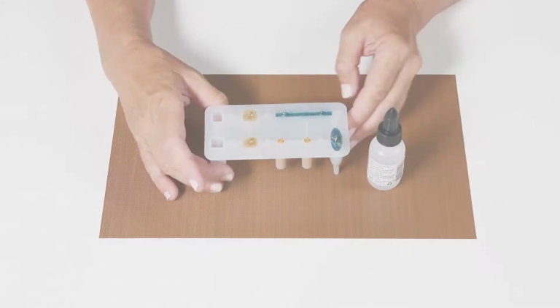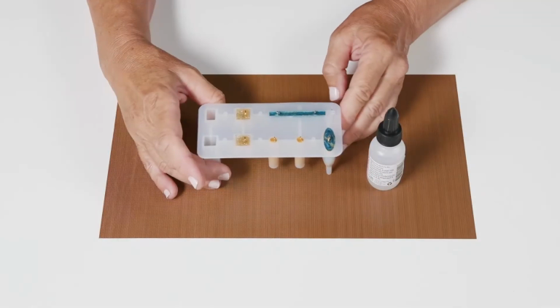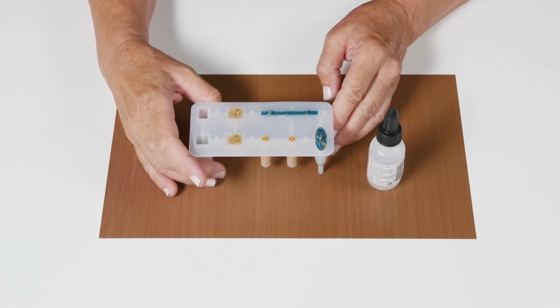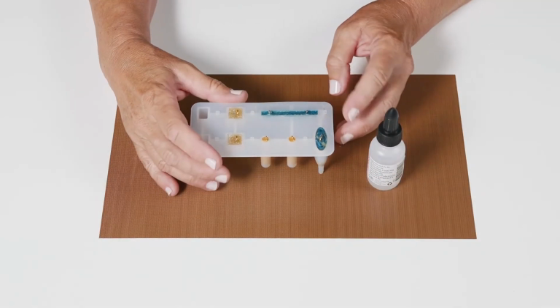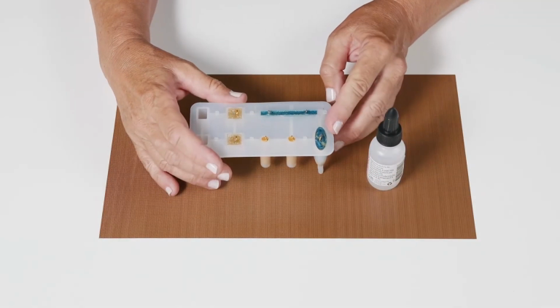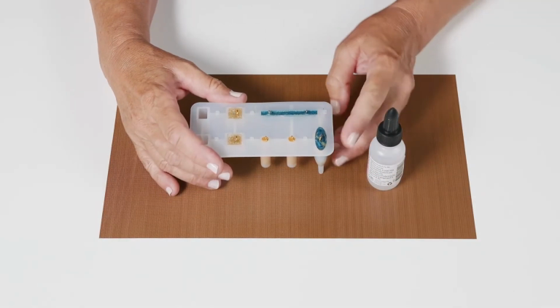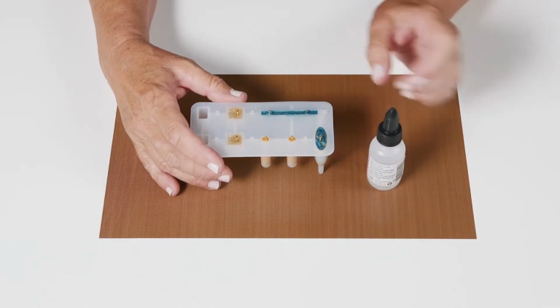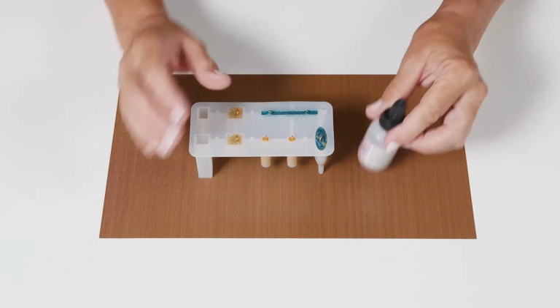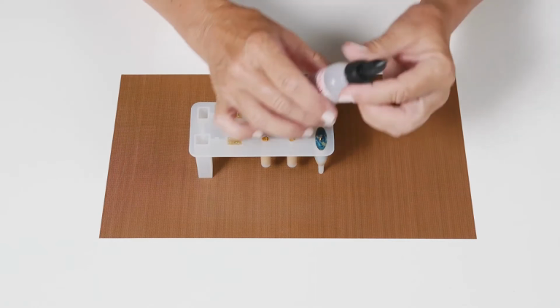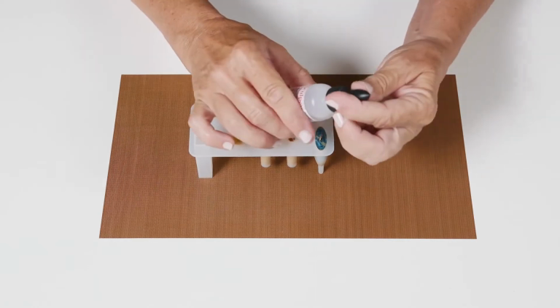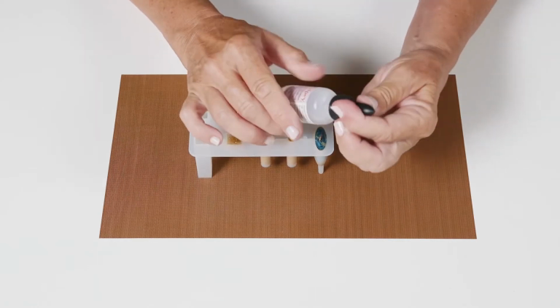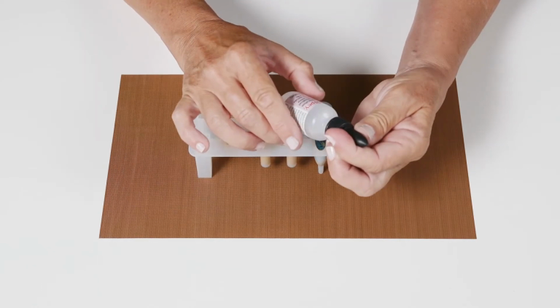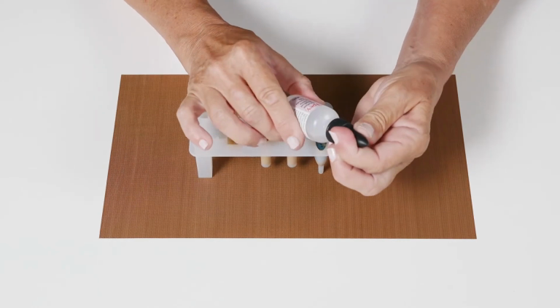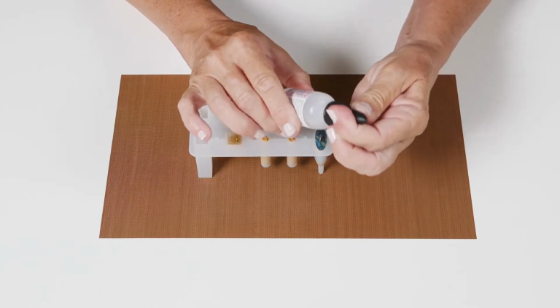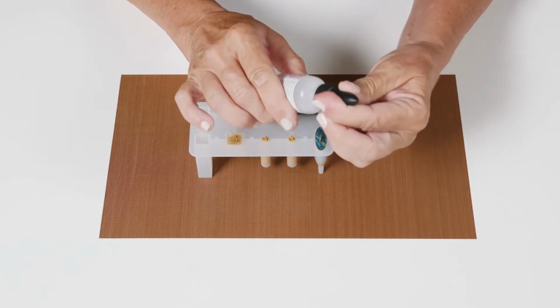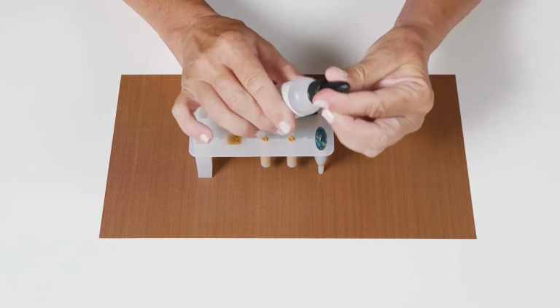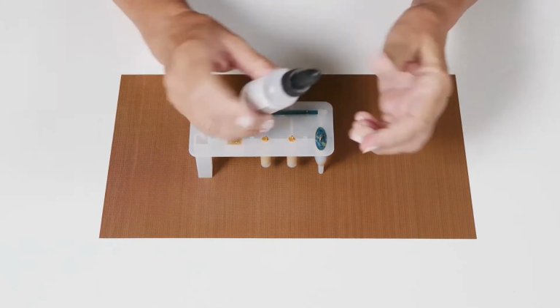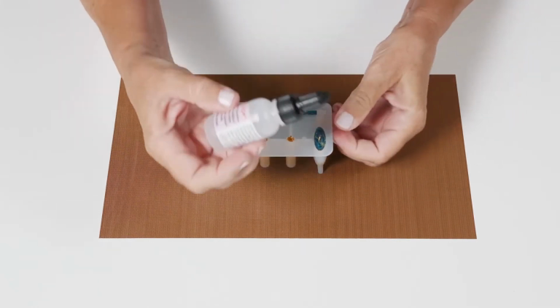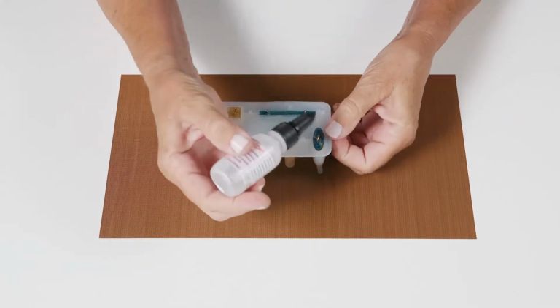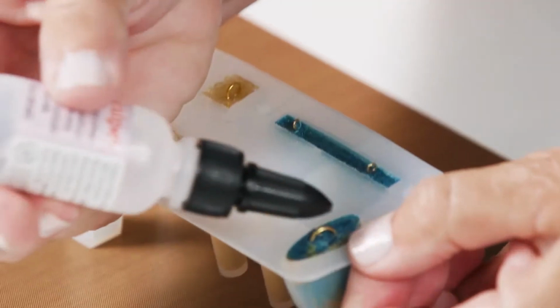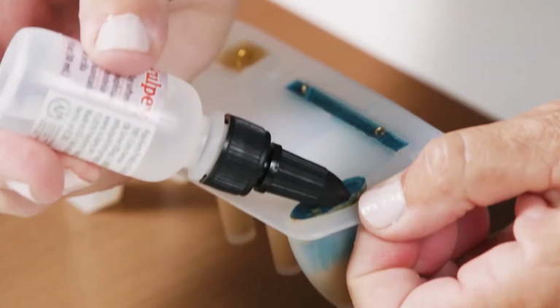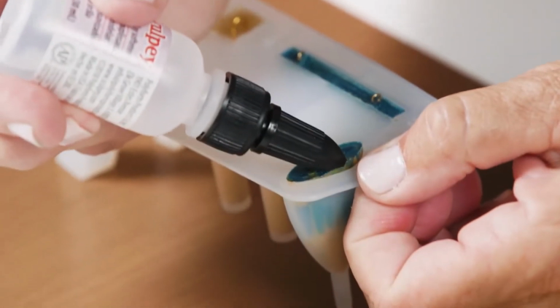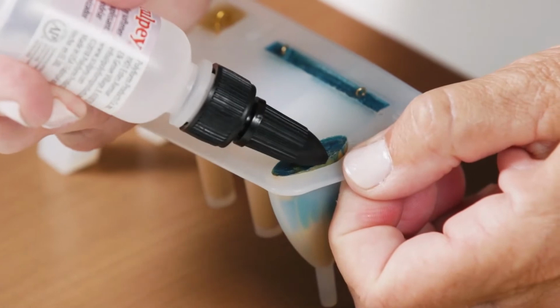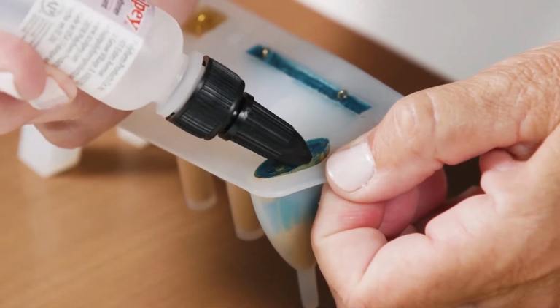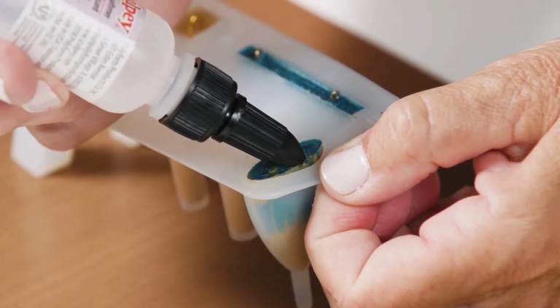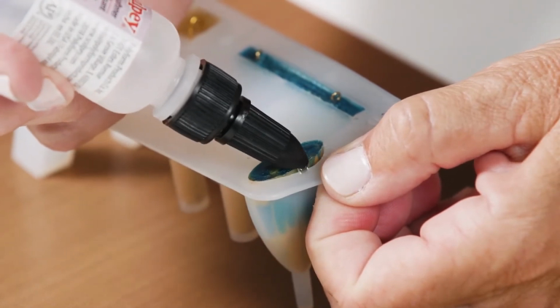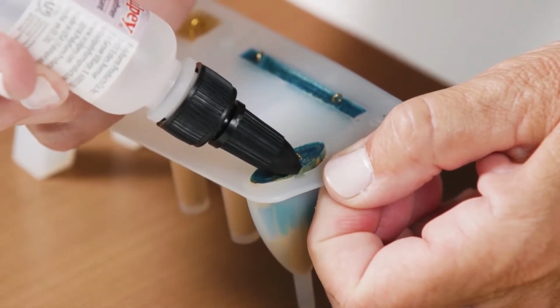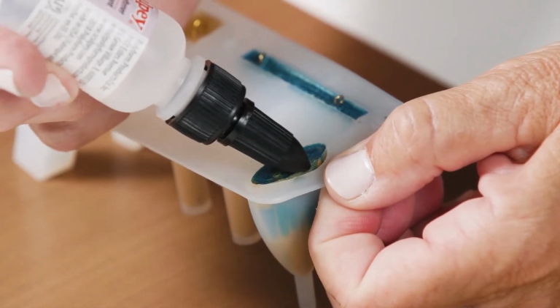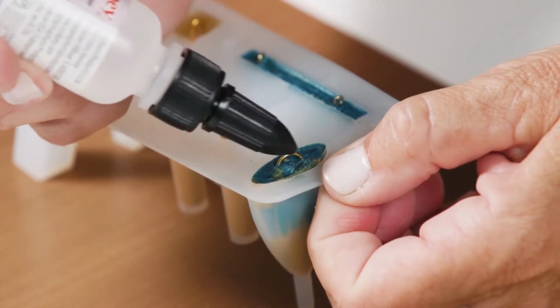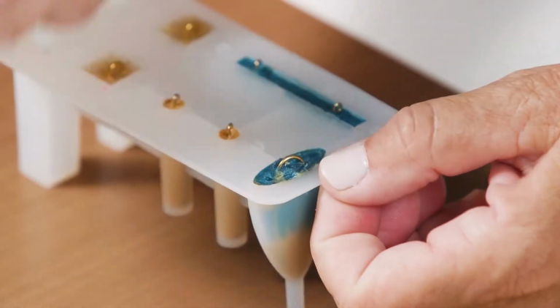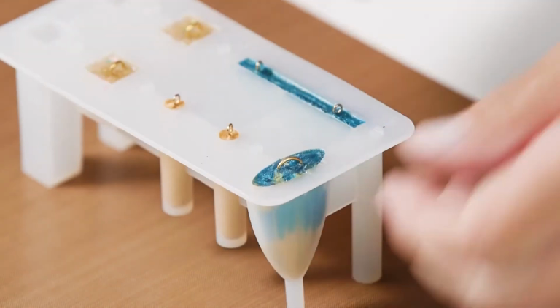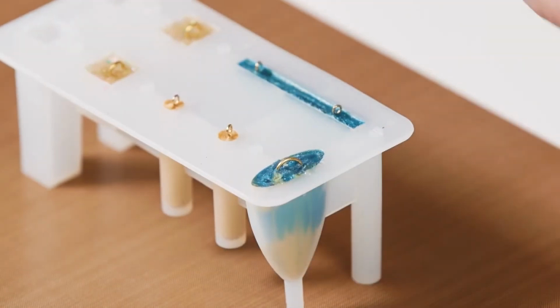This is a quick tip for releasing pieces from the 3D jewelry mold. Take some of our thinner and clay softener and squirt just a drop right down the edge between the mold and the molded piece.